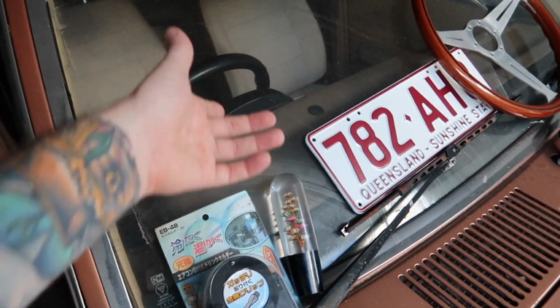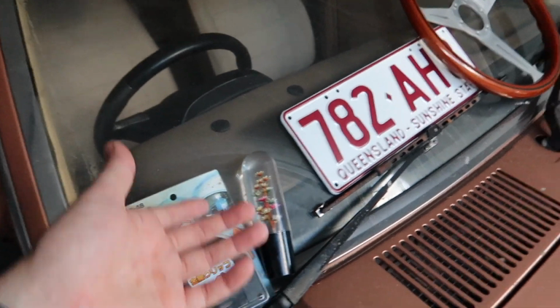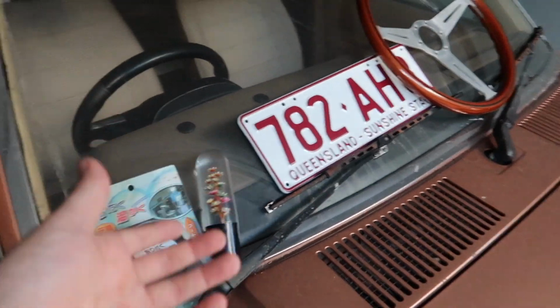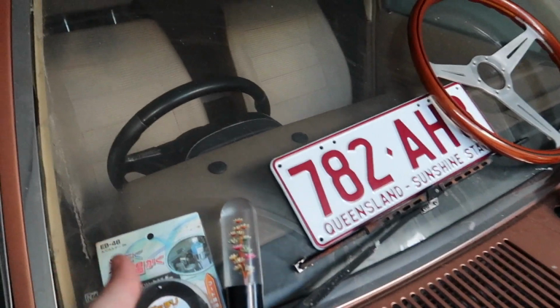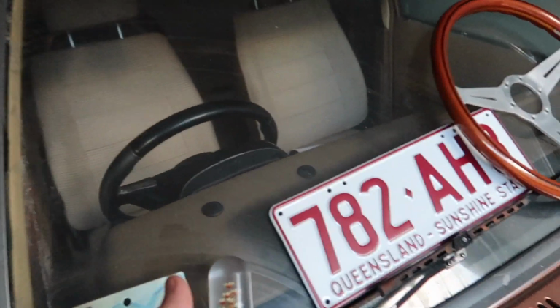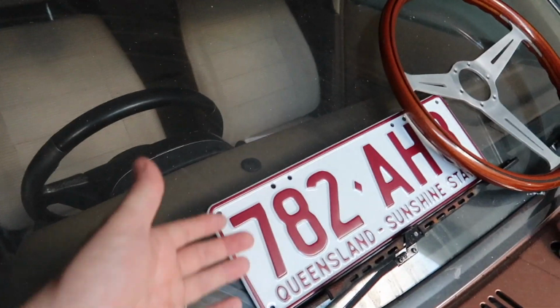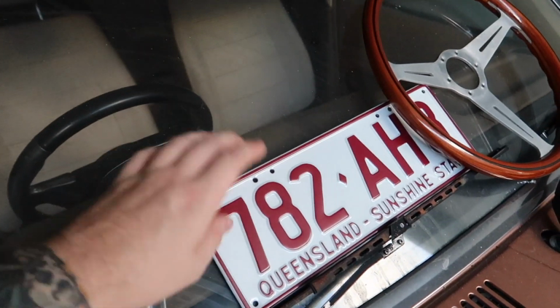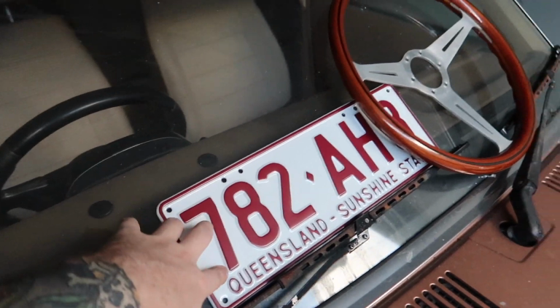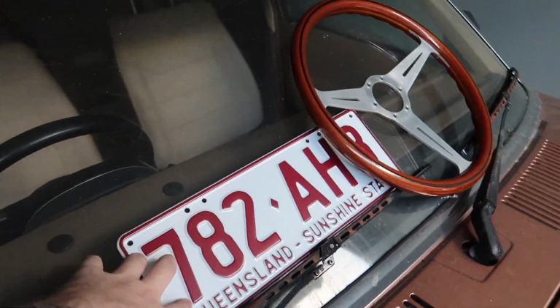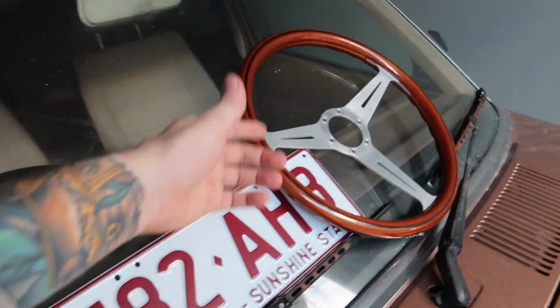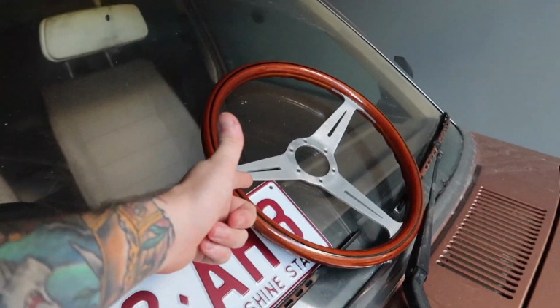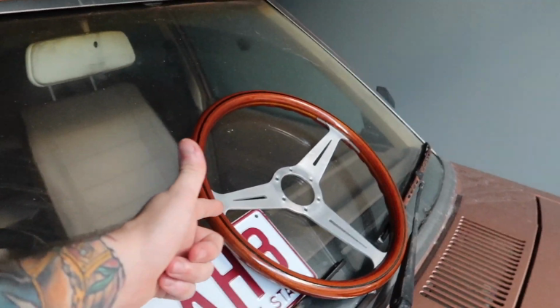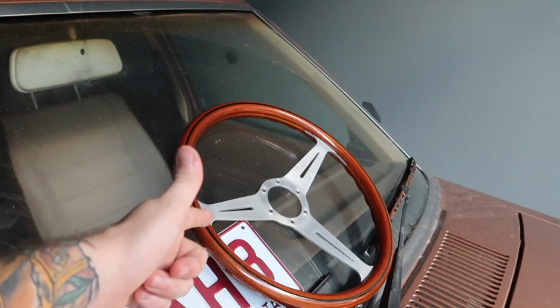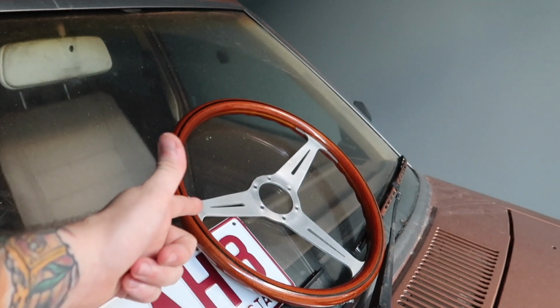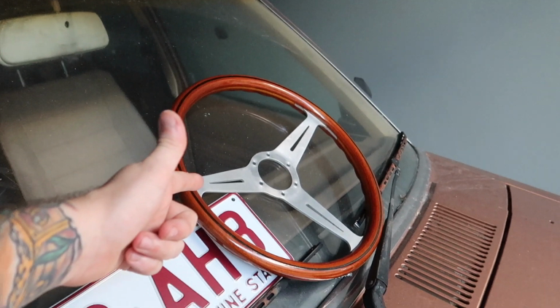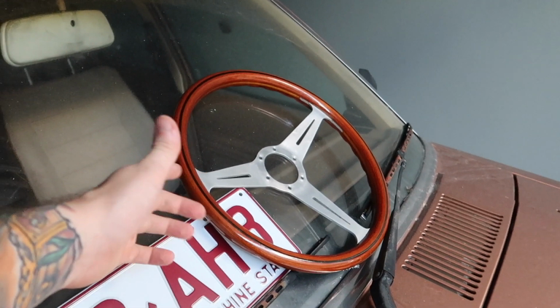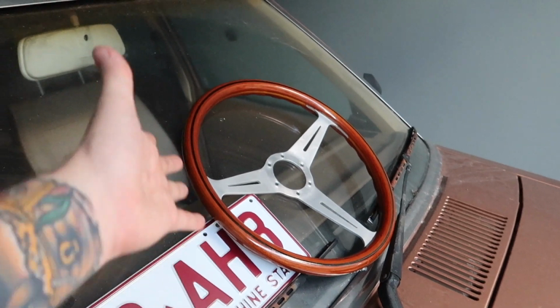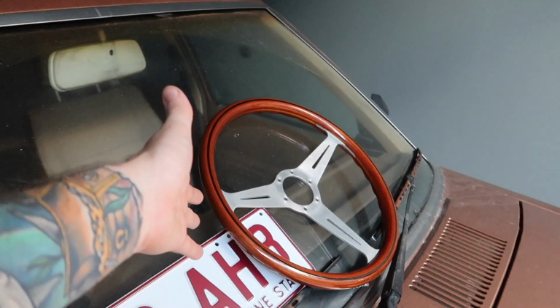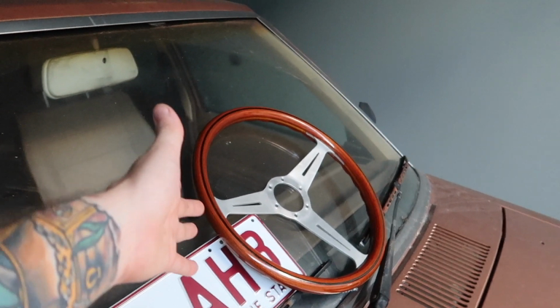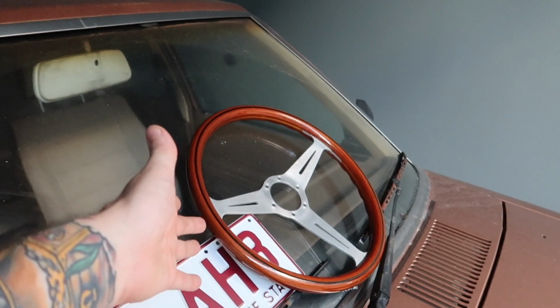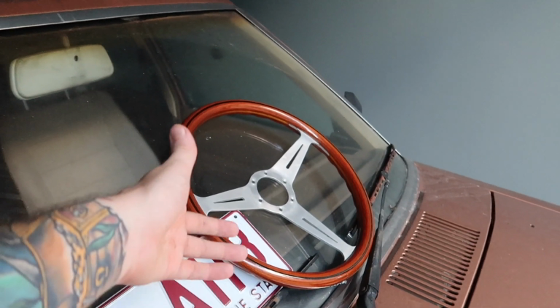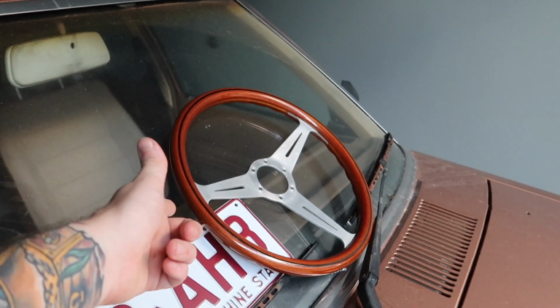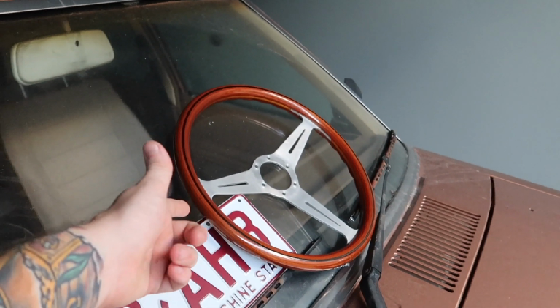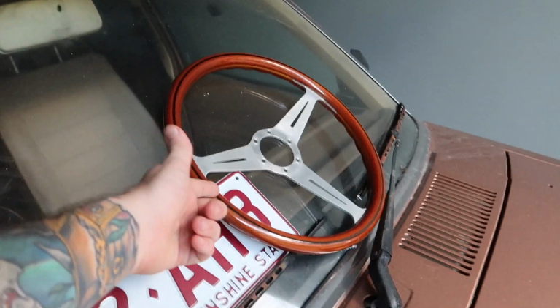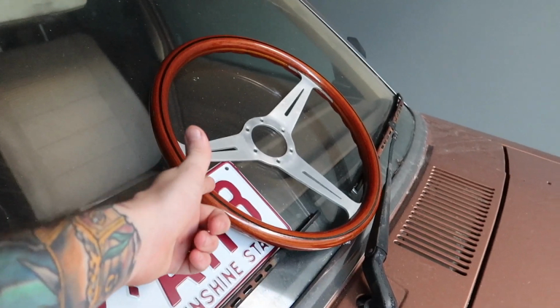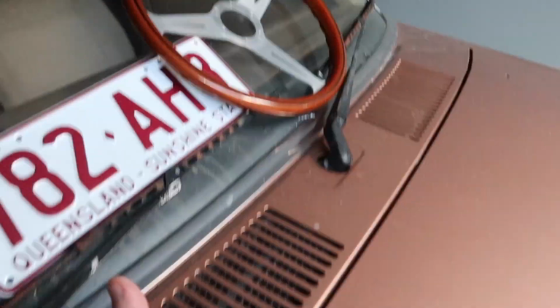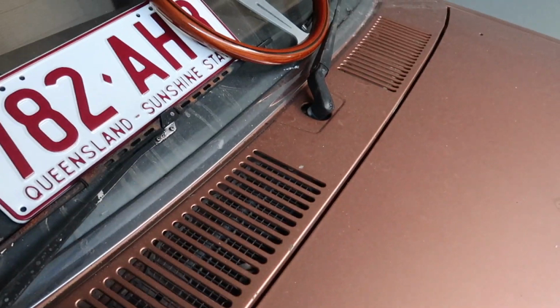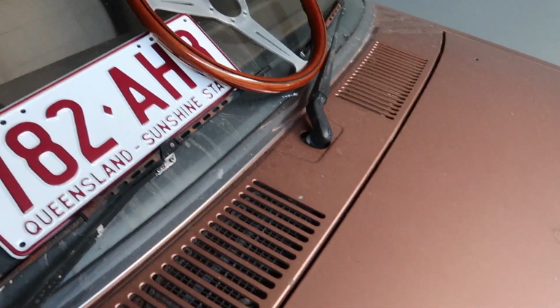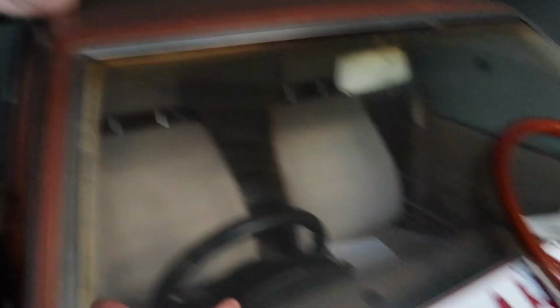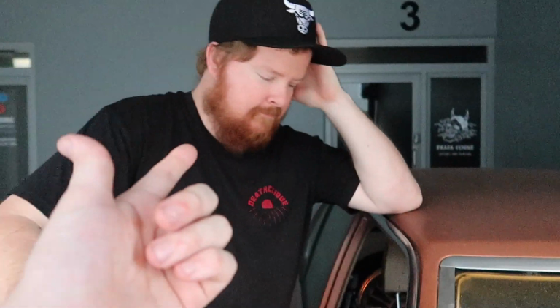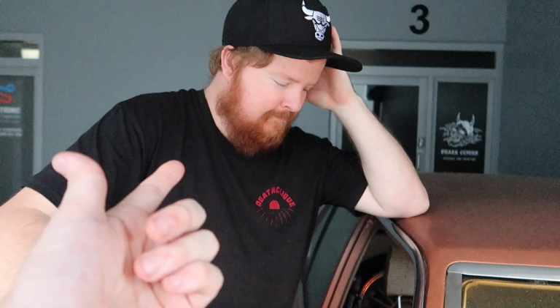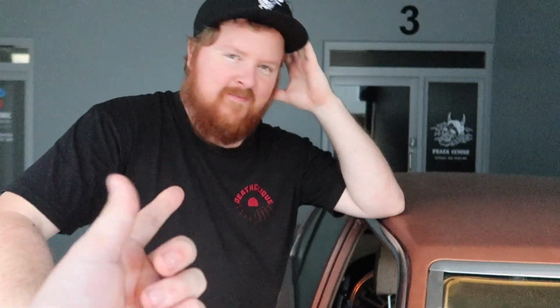The shifter was in my last registered KE panel van back in the day, and I thought it'd be cool to chuck that in here just to keep it alive. Then yeah, number plates obviously. And I bought this Nardi wood grain 360 mil steering wheel because that's my favorite size of Nardi steering wheel, and wood grain wheels are really cool because you know, this is brown and this is also brown.